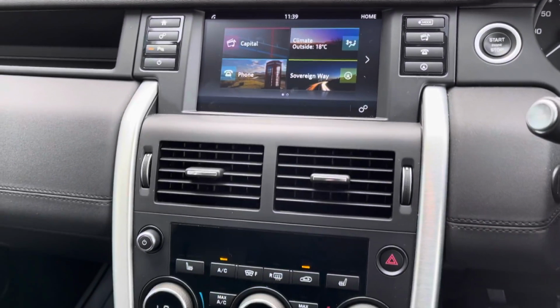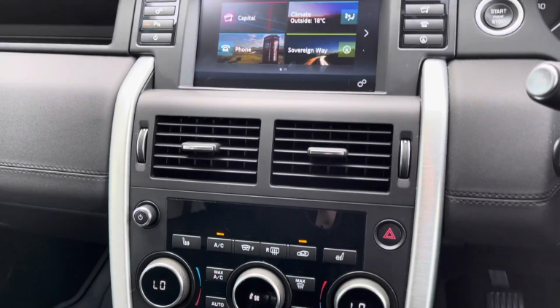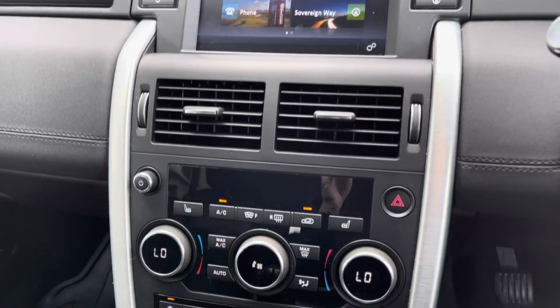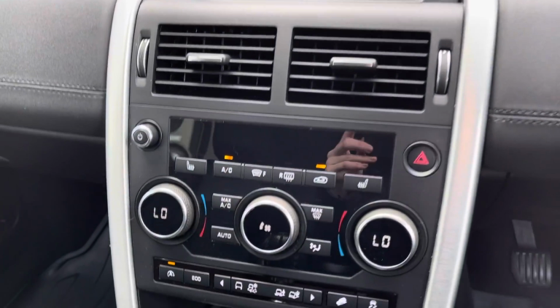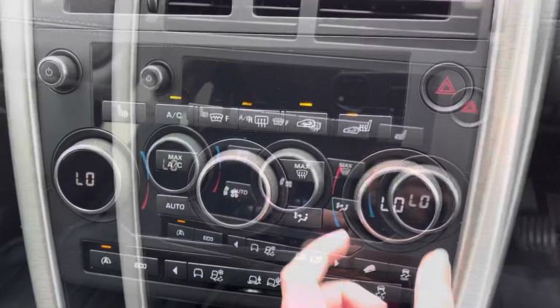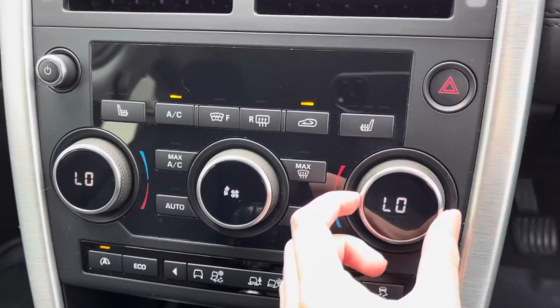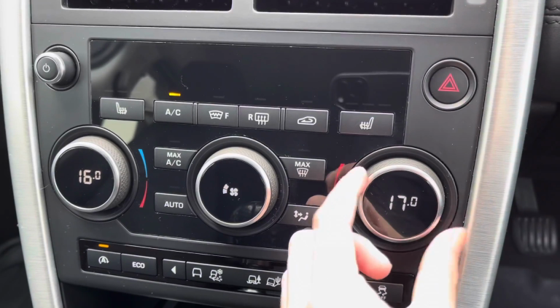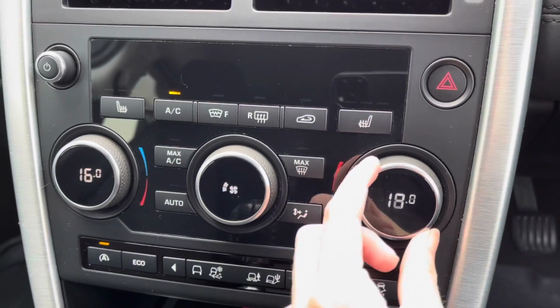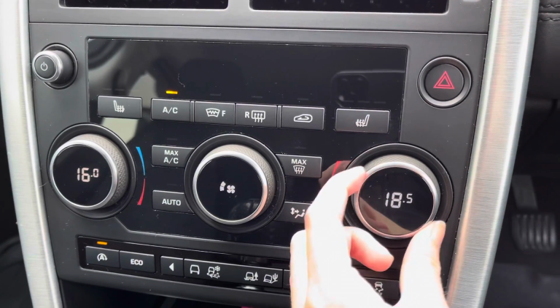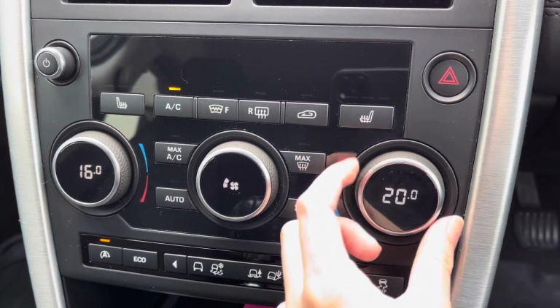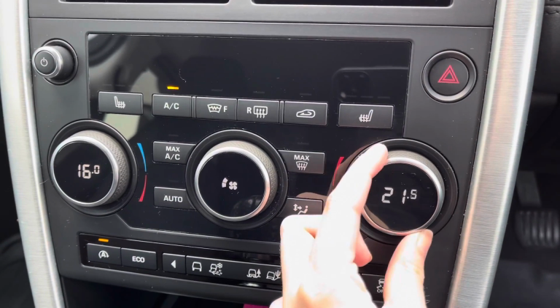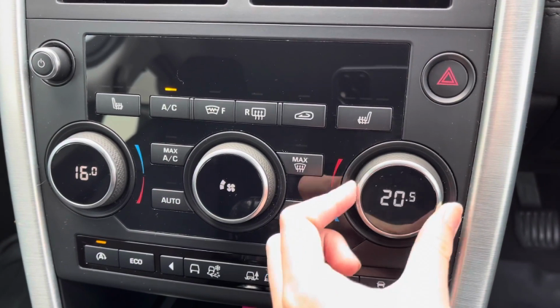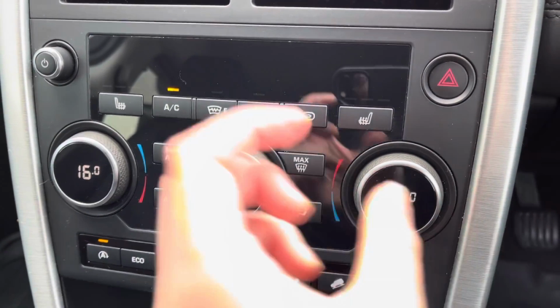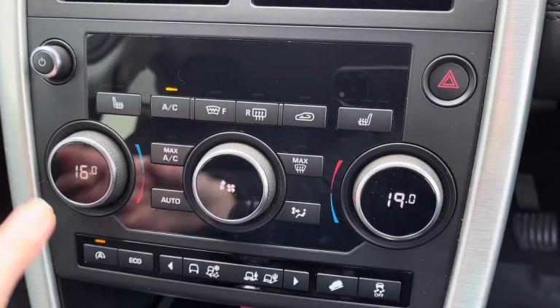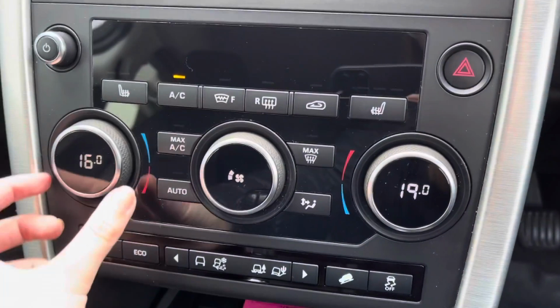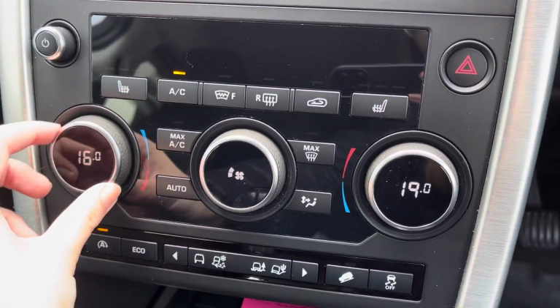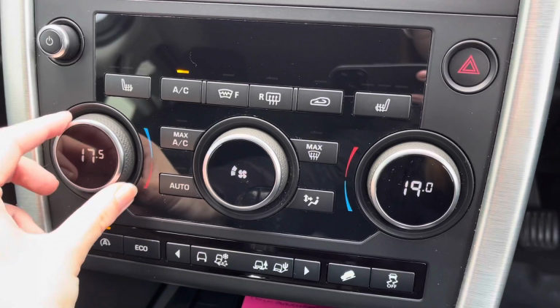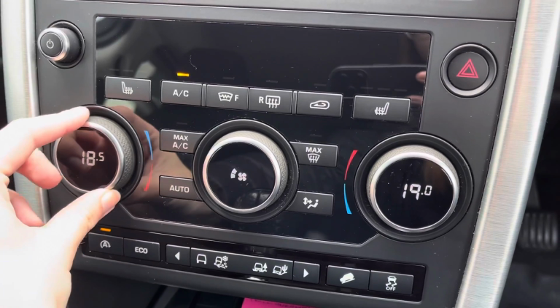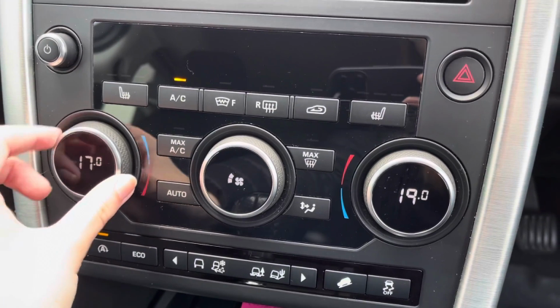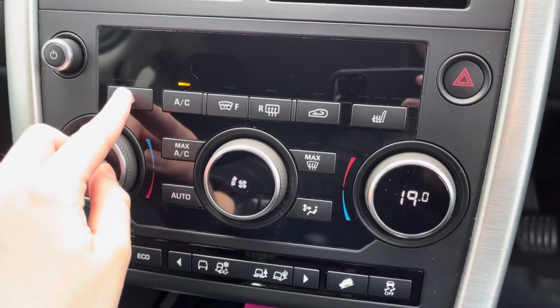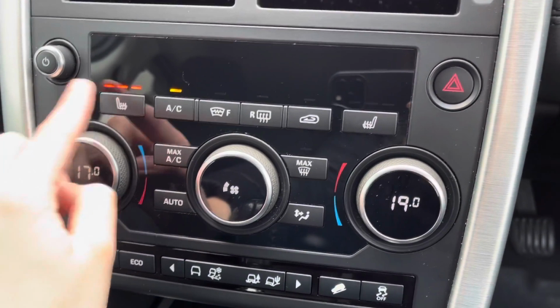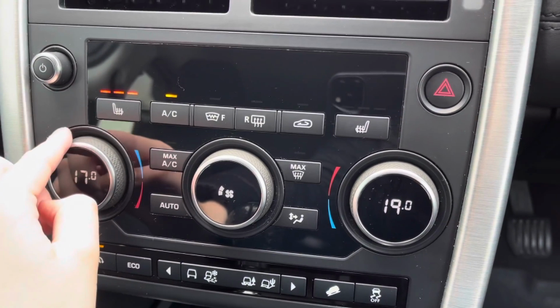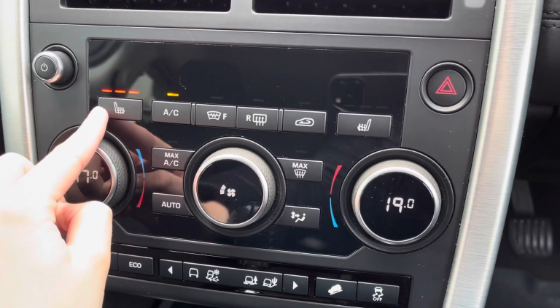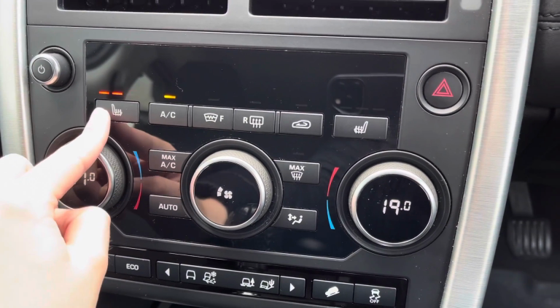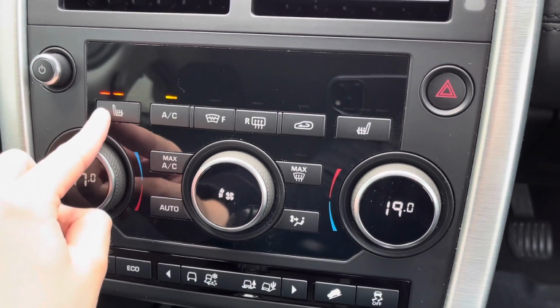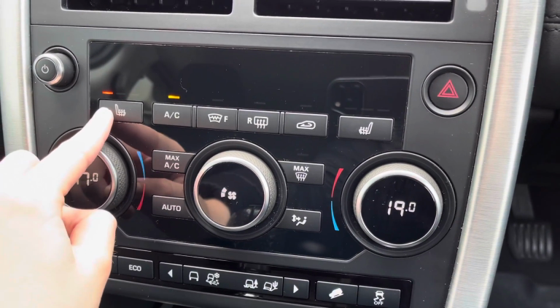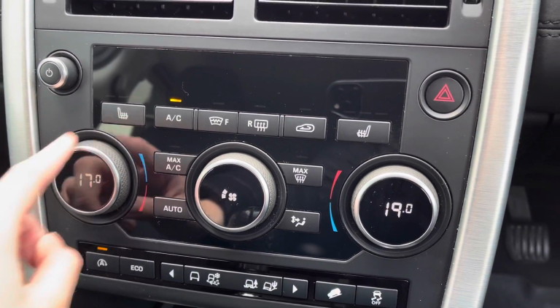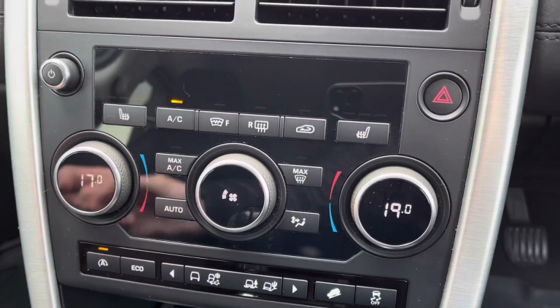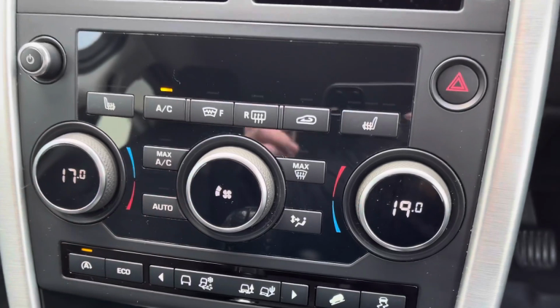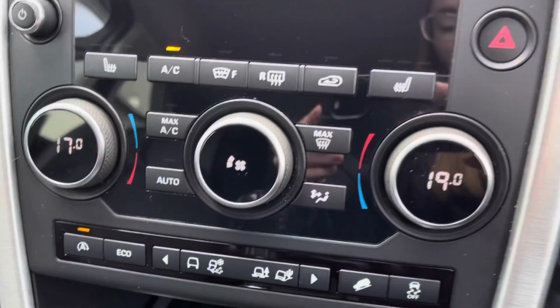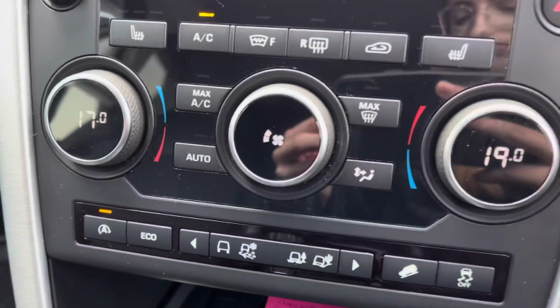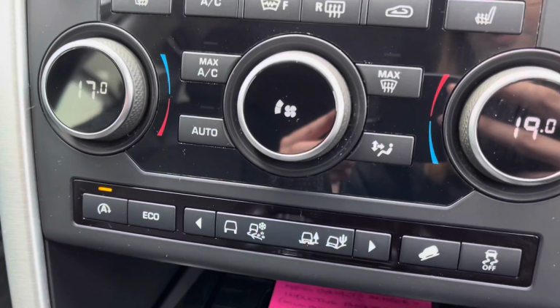Moving down then, you can see you've got dual zone climate control — a great feature to have, as it saves any arguments between you and your passengers as you can separately alter the temperature. You also have front heated seats, which is a great feature to have for the winter weather.